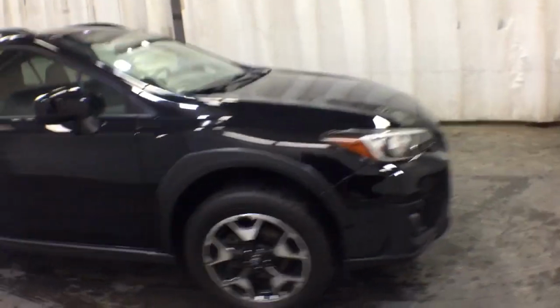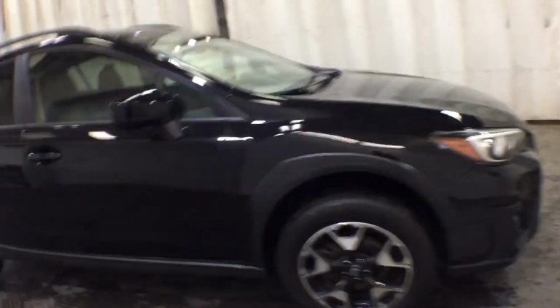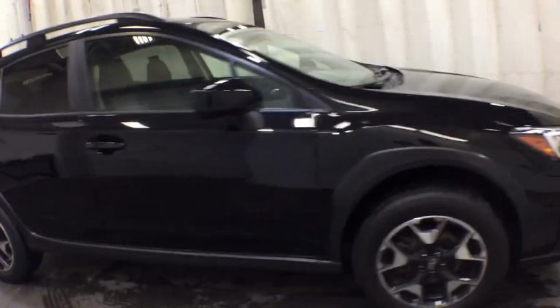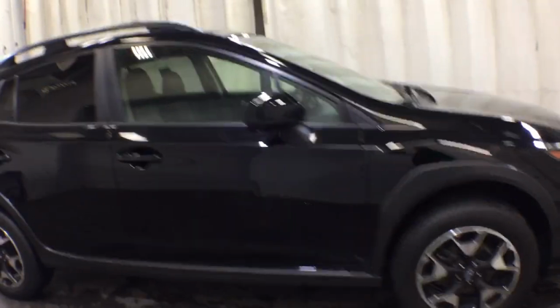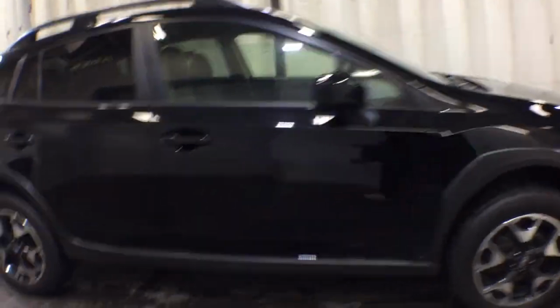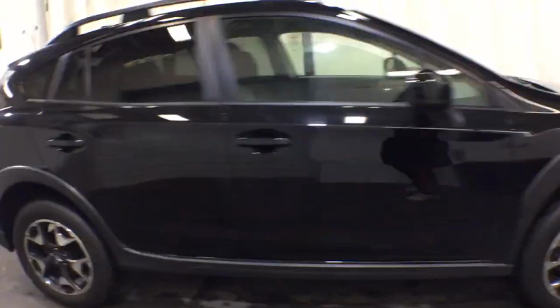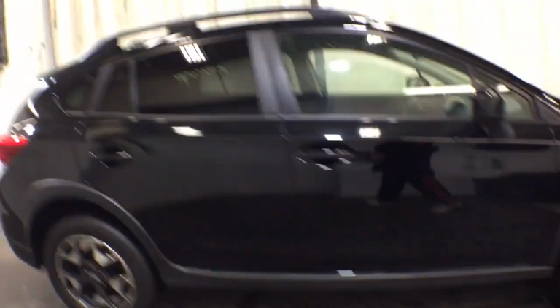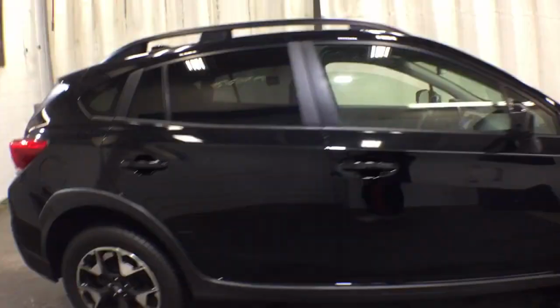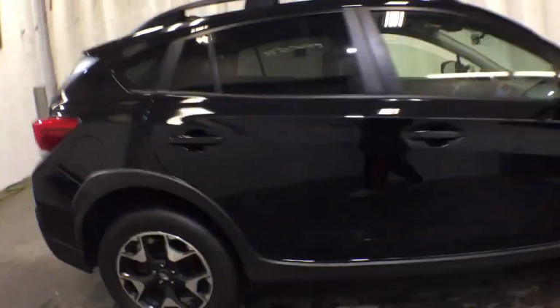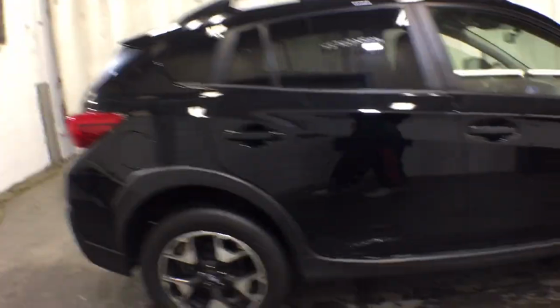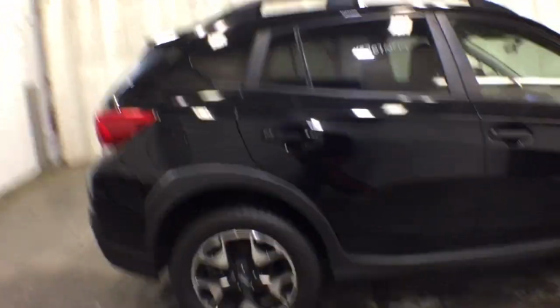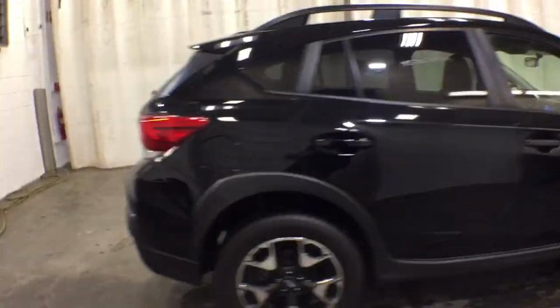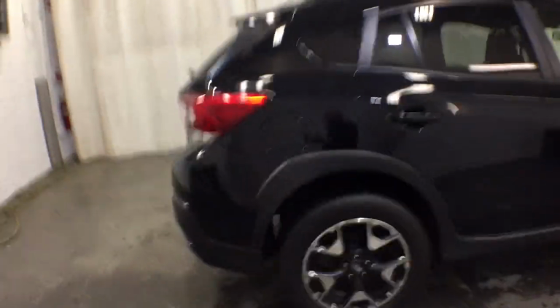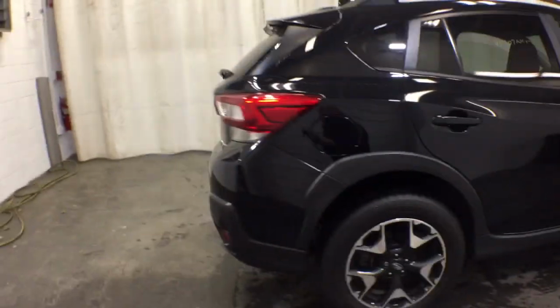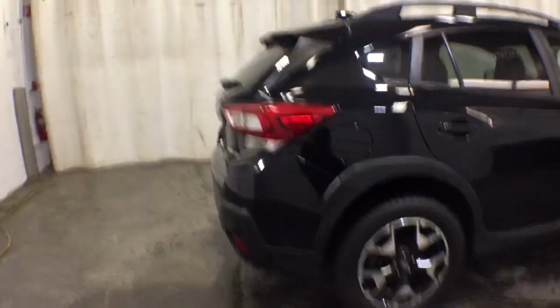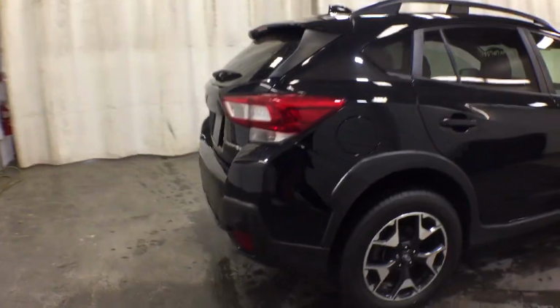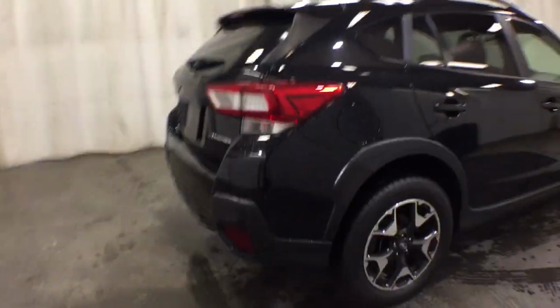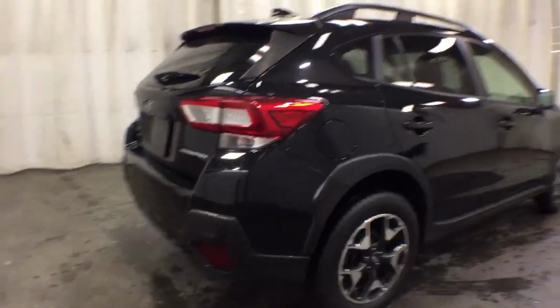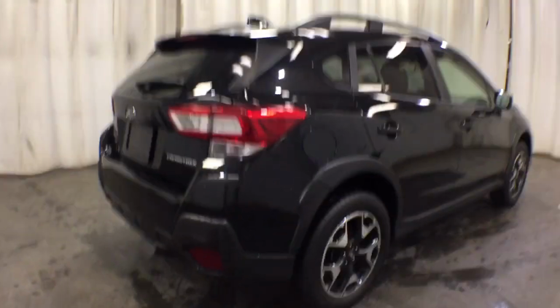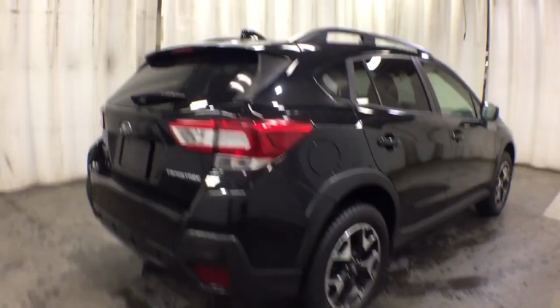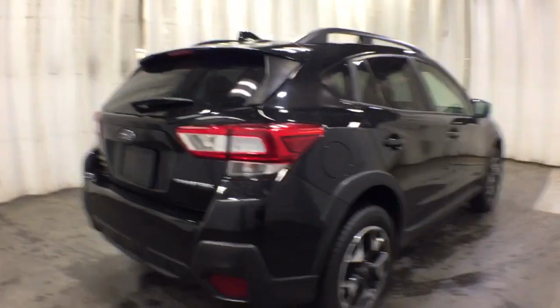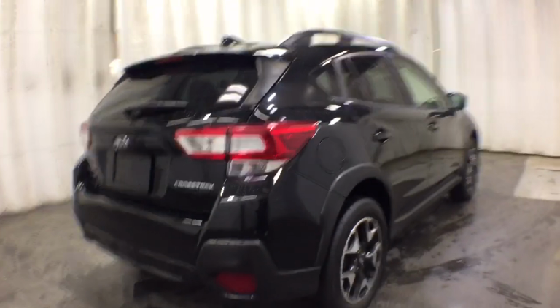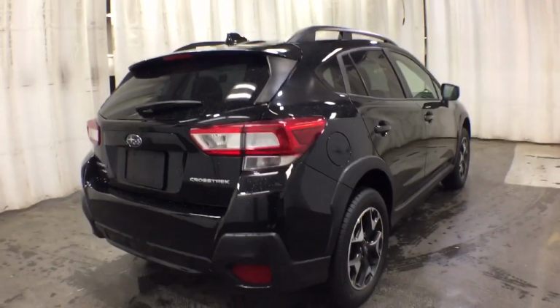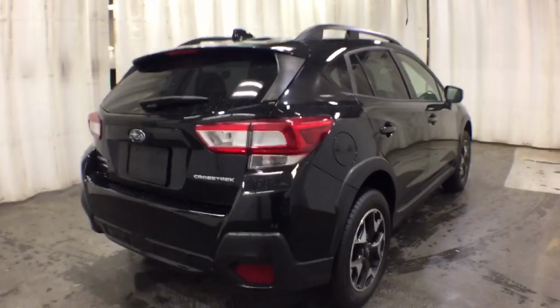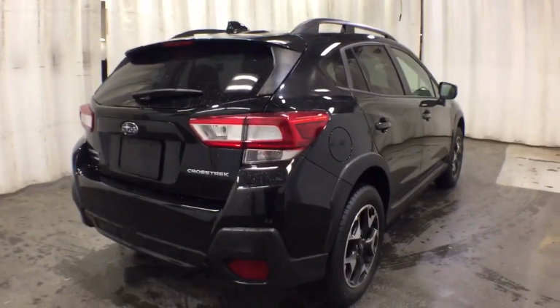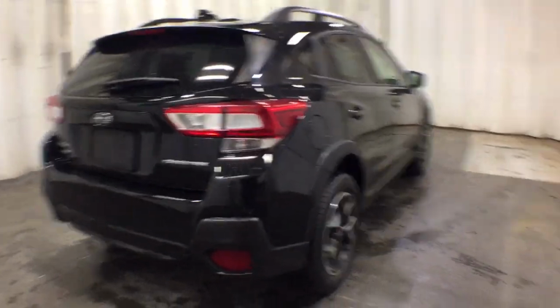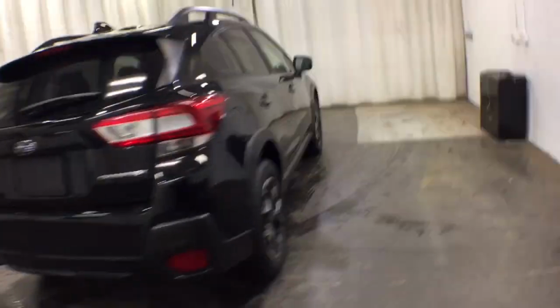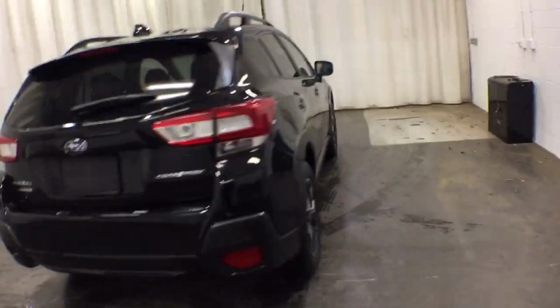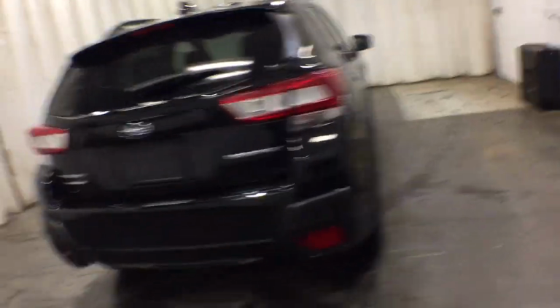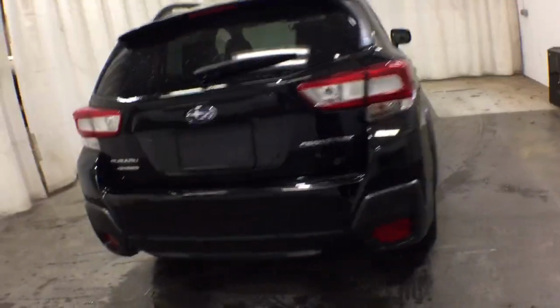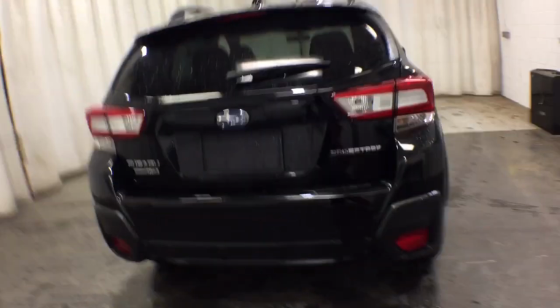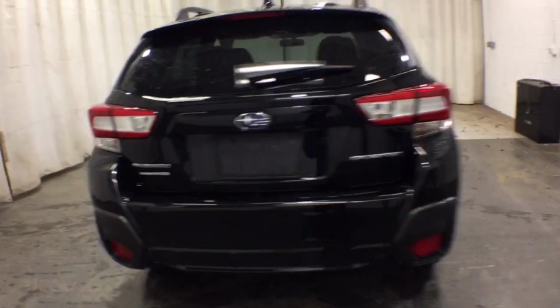Come along for a tour of this safe and connected Subaru Crosstrek. This all-wheel drive compact crossover gives you the advantages of an SUV, but drives like a comfortable sedan.